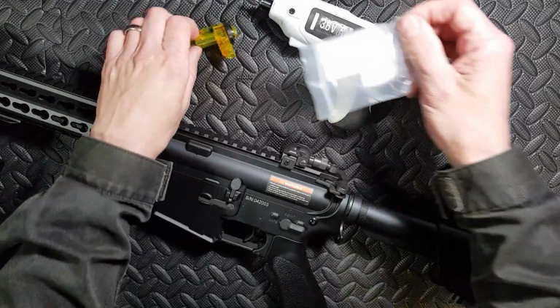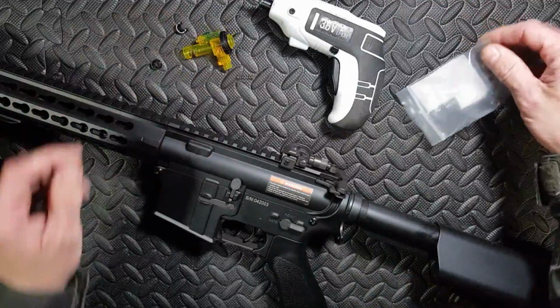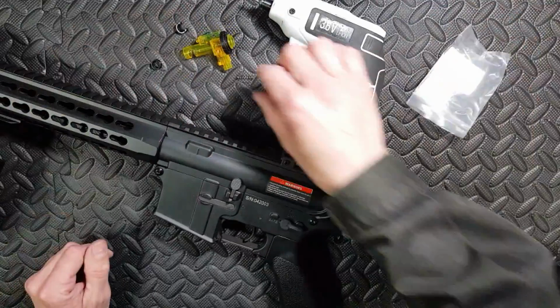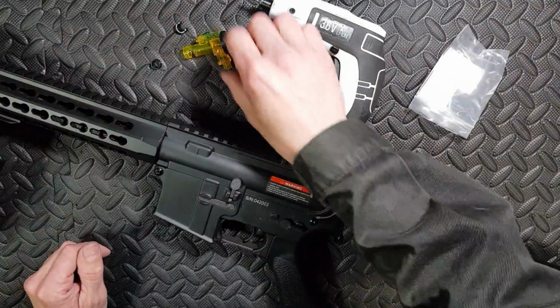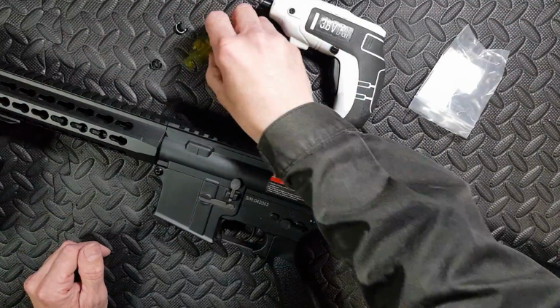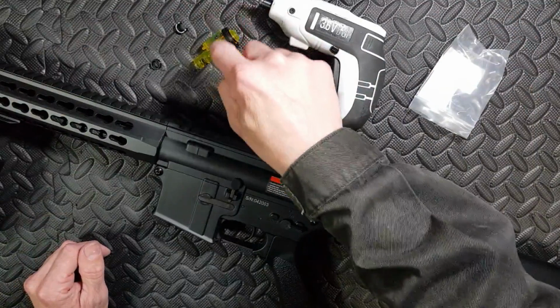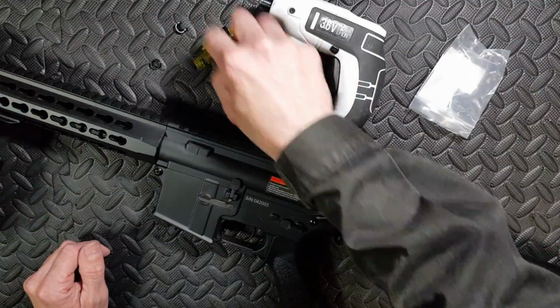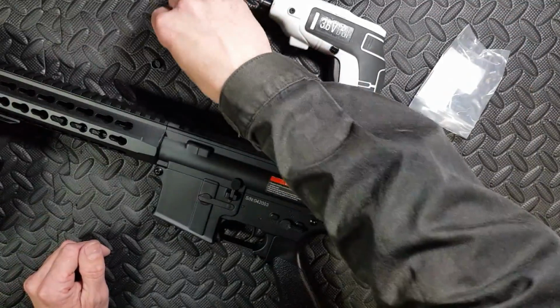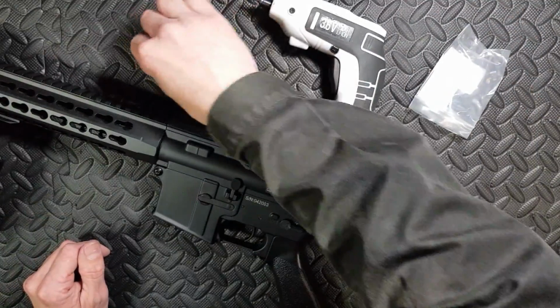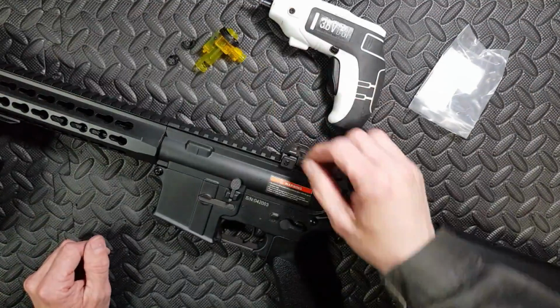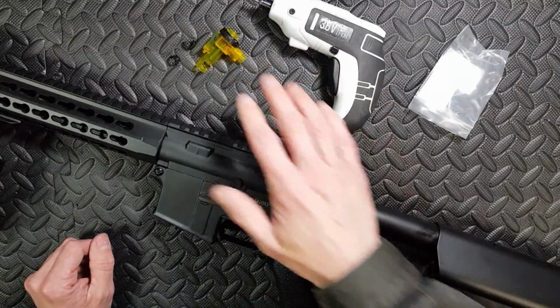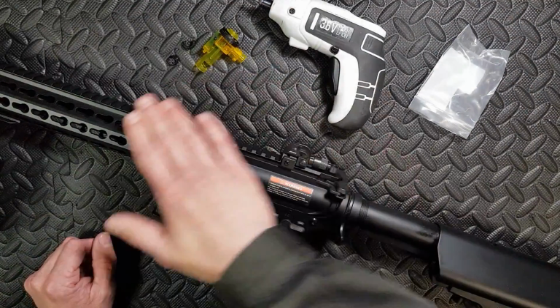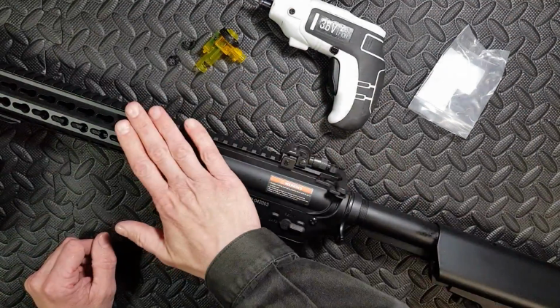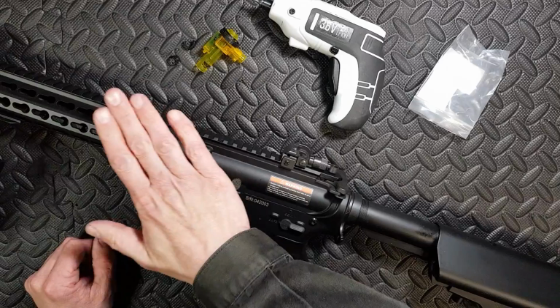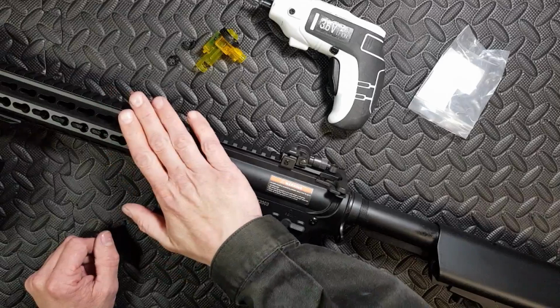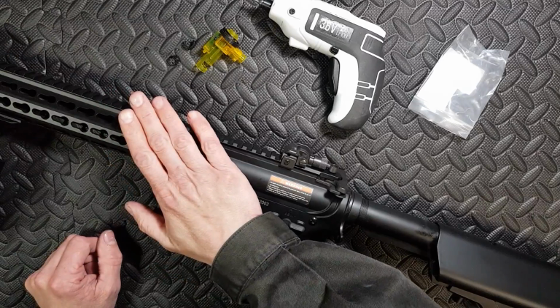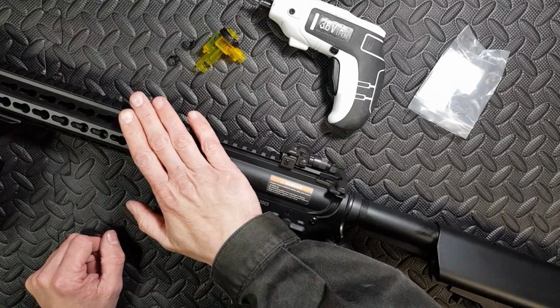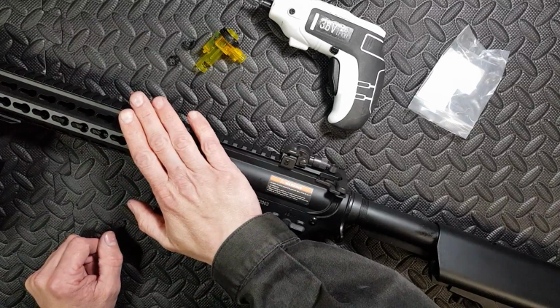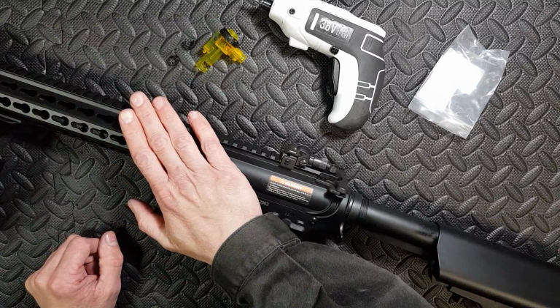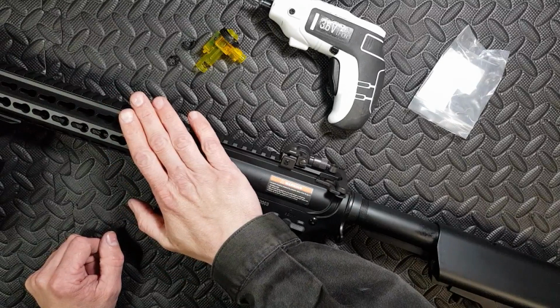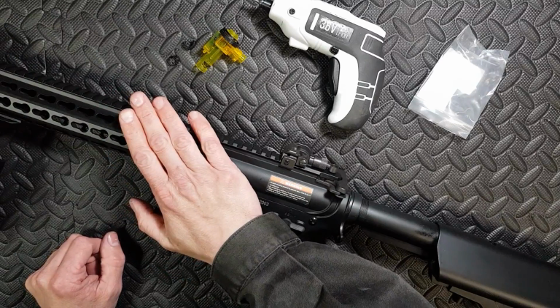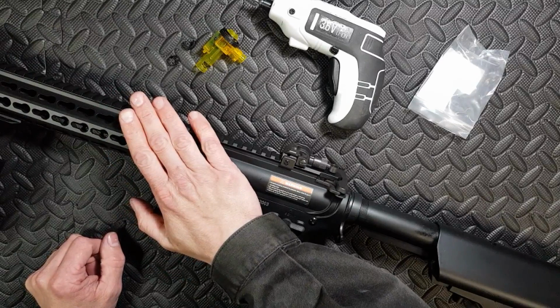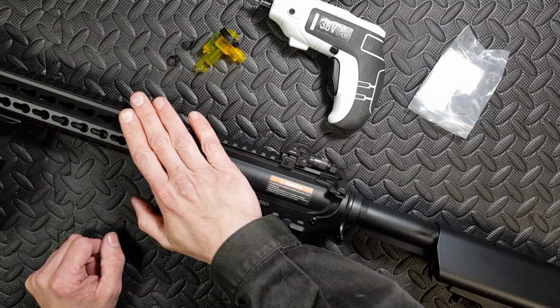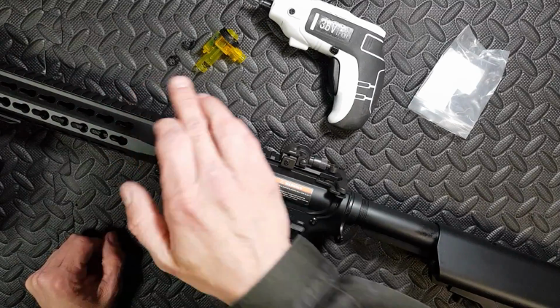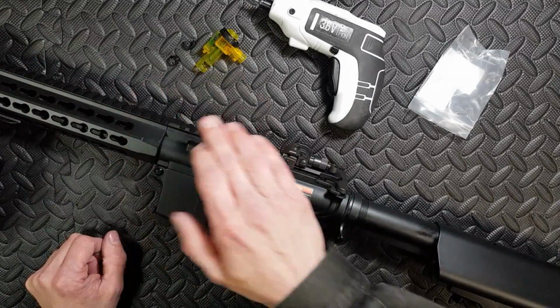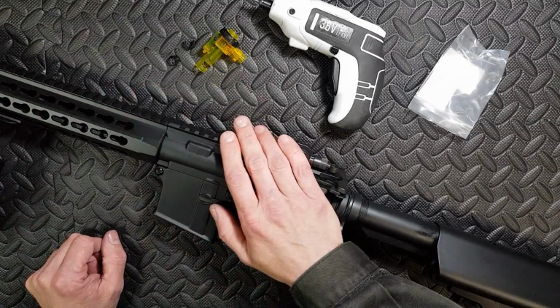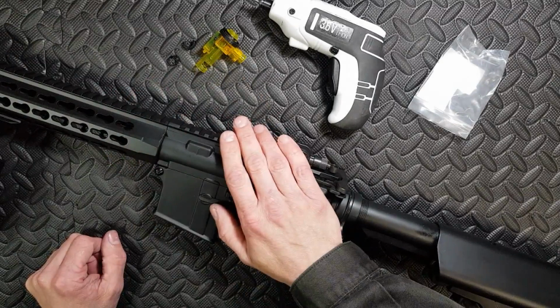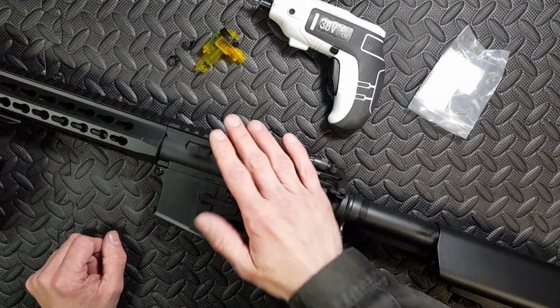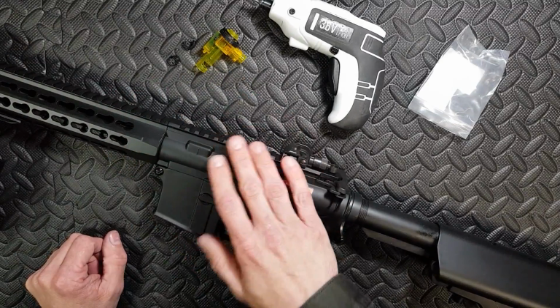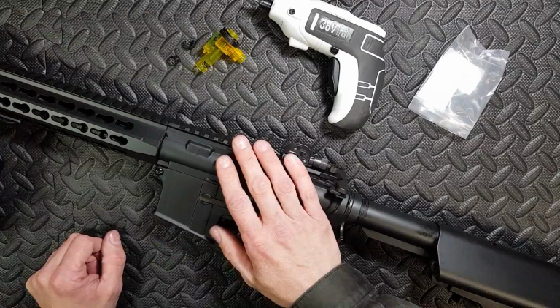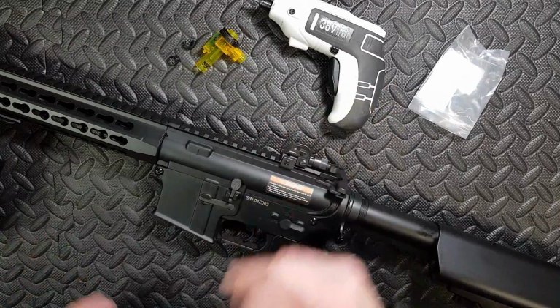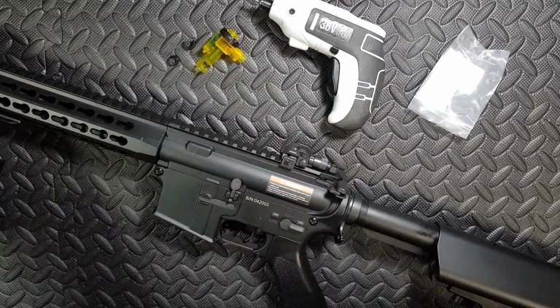I'm gonna use this to test the power of the standard gun with the standard hop unit and the maple leaf rubber that's in there, and I'll try the same setup with this one. If the power is the same, I'm happy.